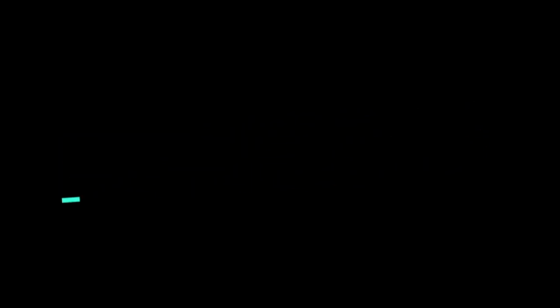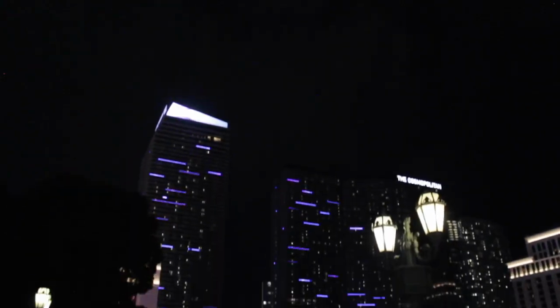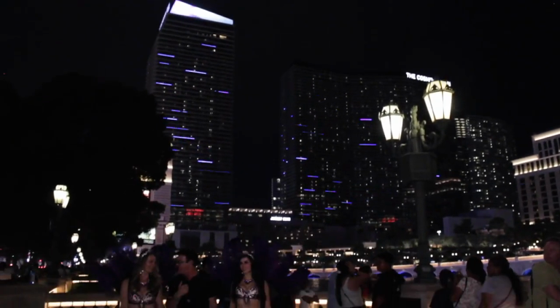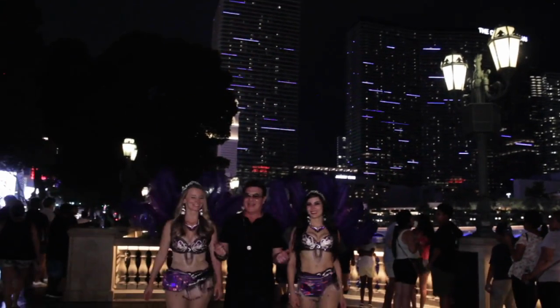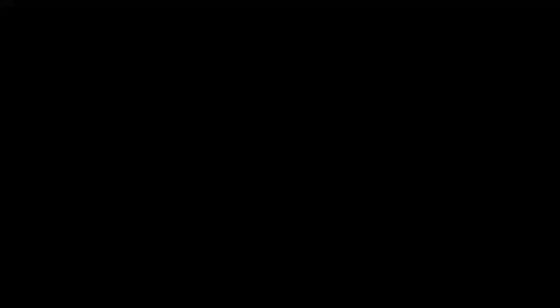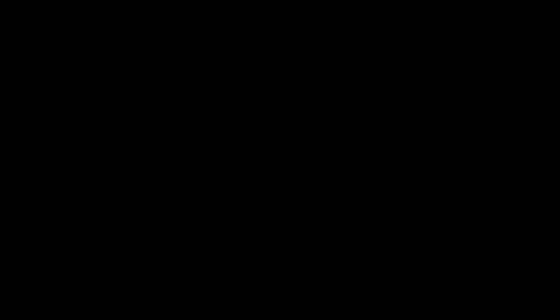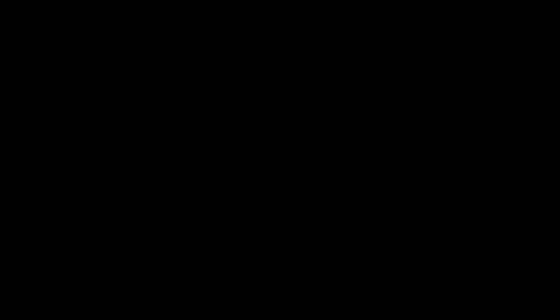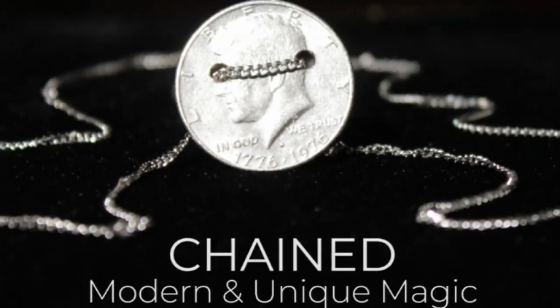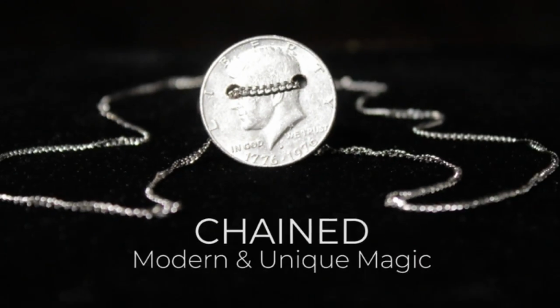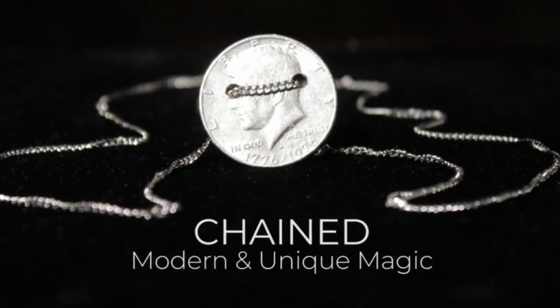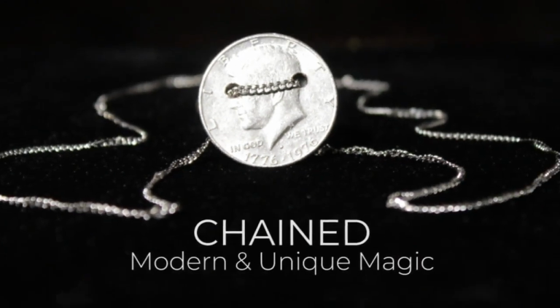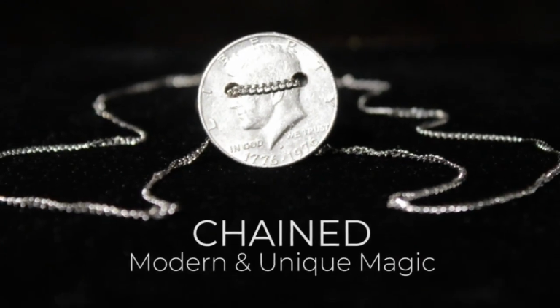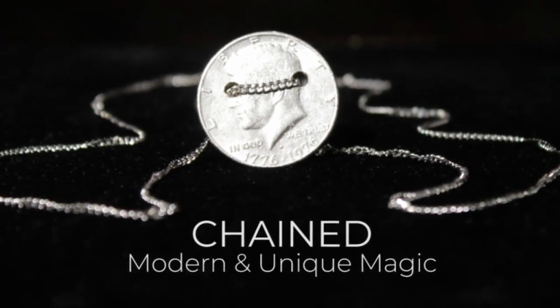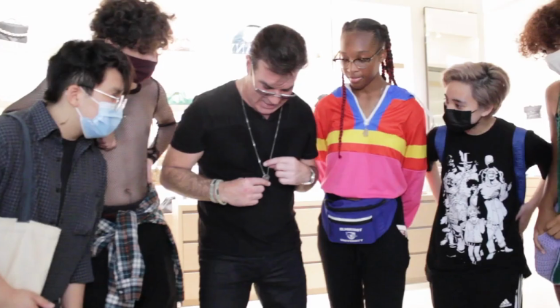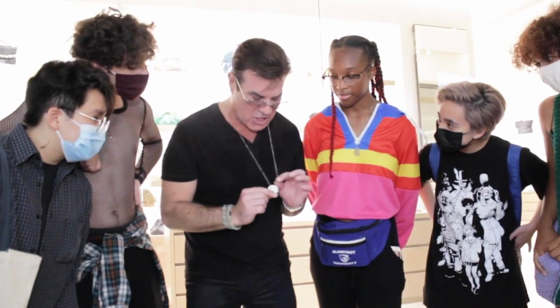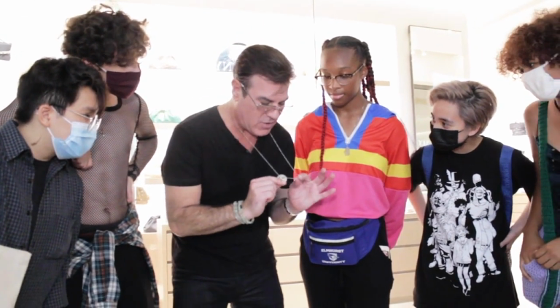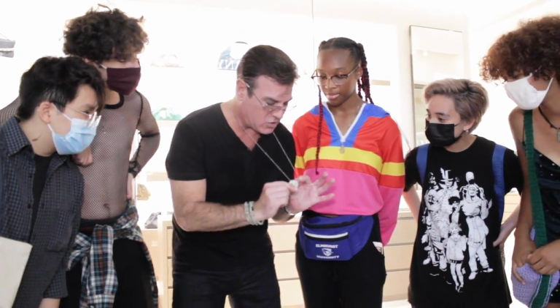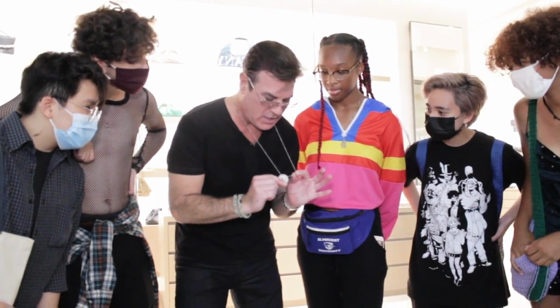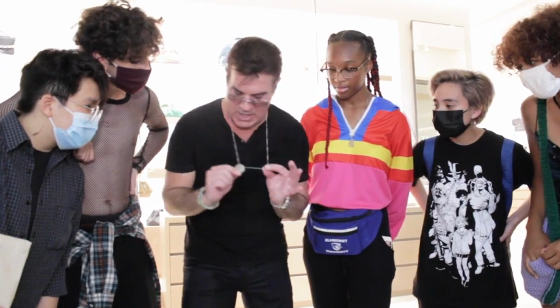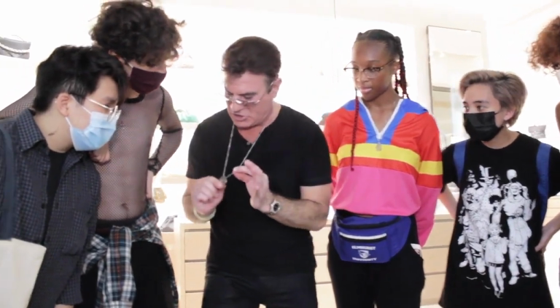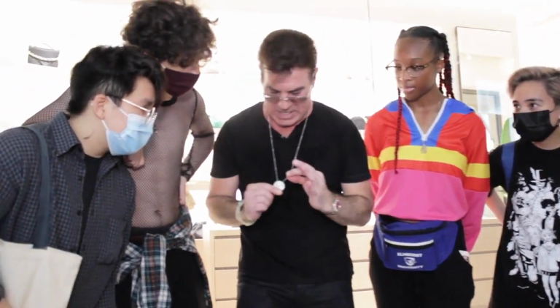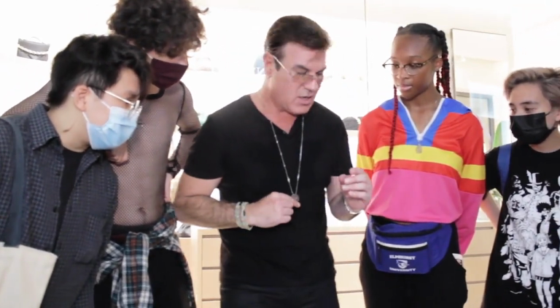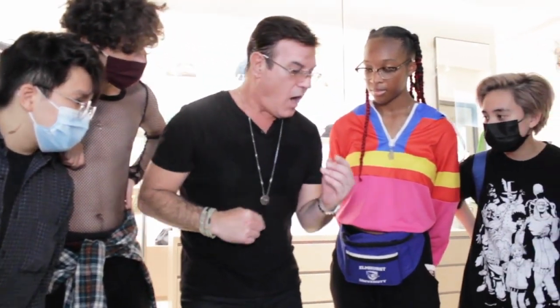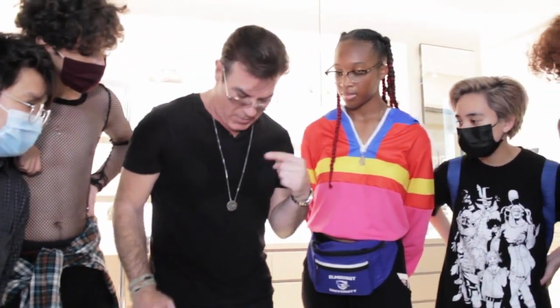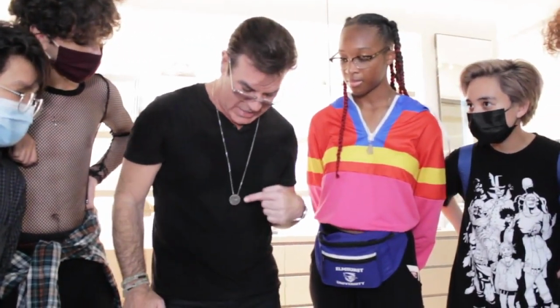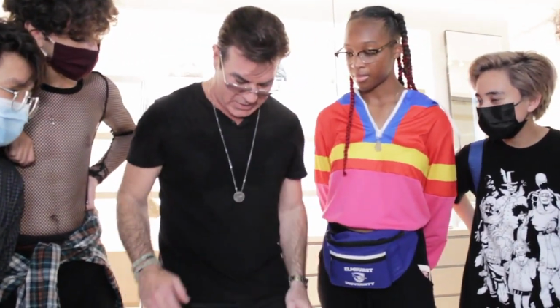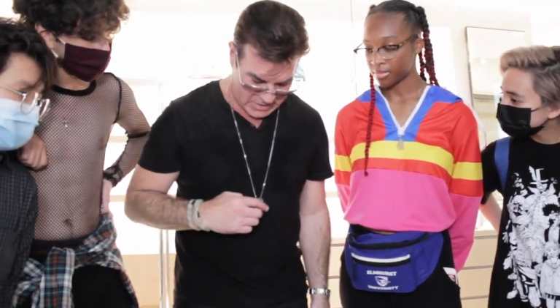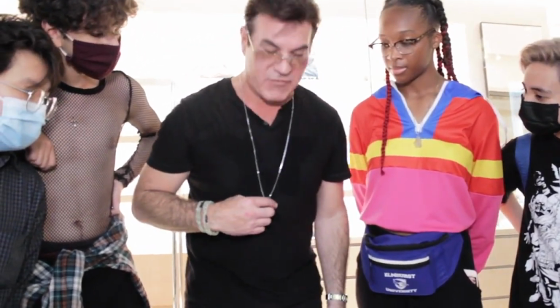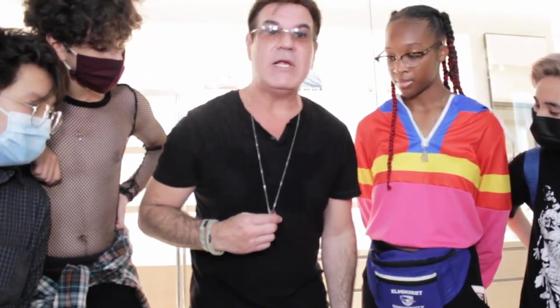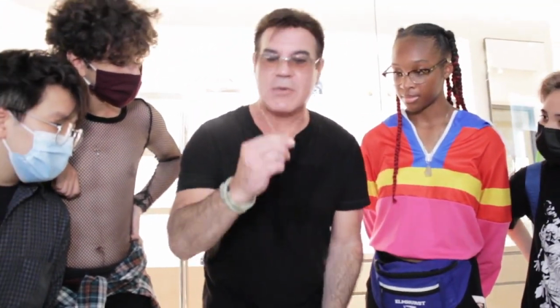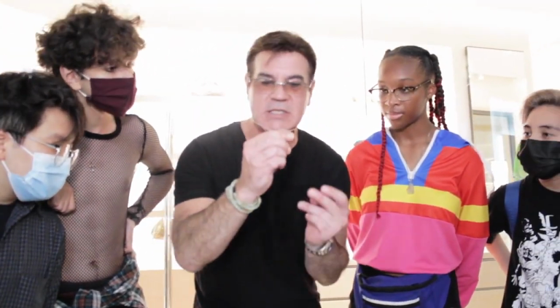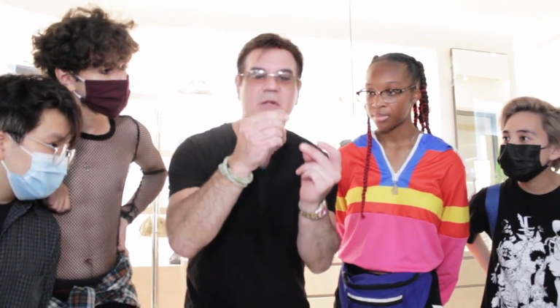Hello, I'm Perry Maynard and this is my new magic effect Chained. With Chained, you have the ability to magically penetrate a solid coin right through your neck chain.